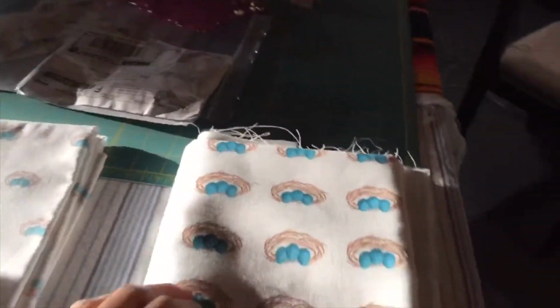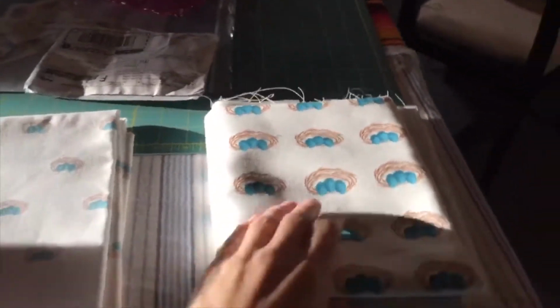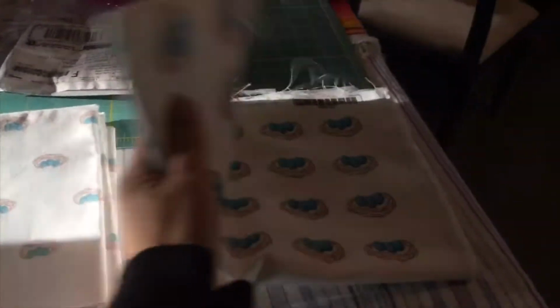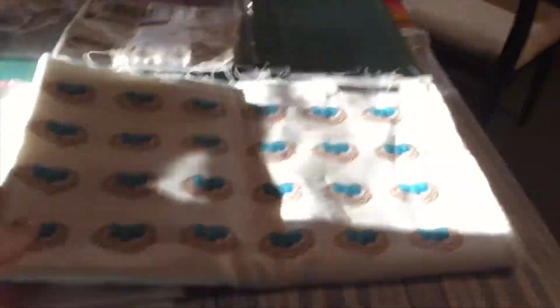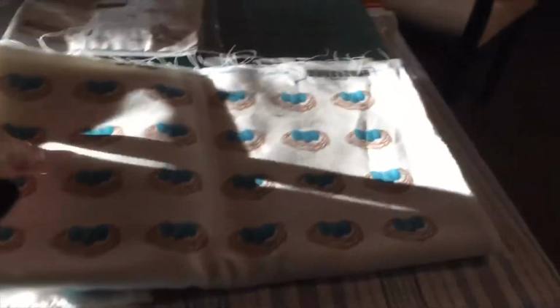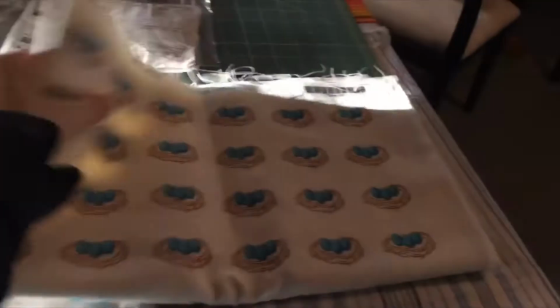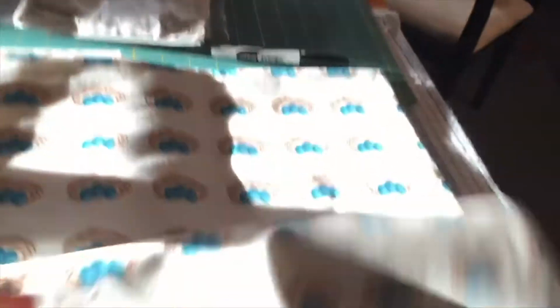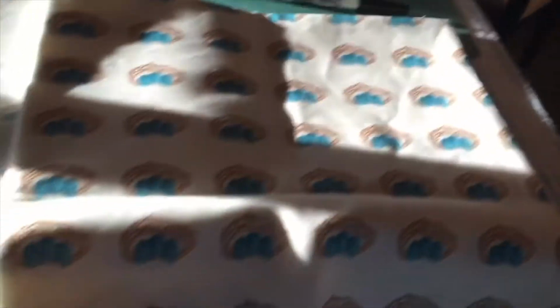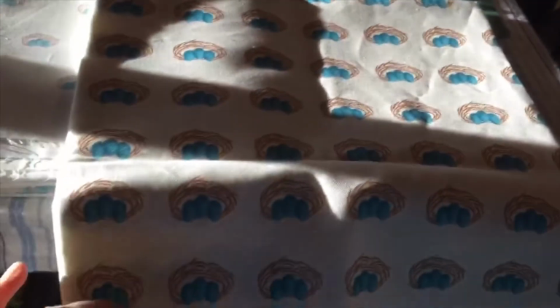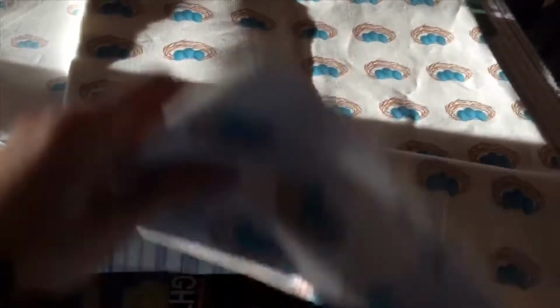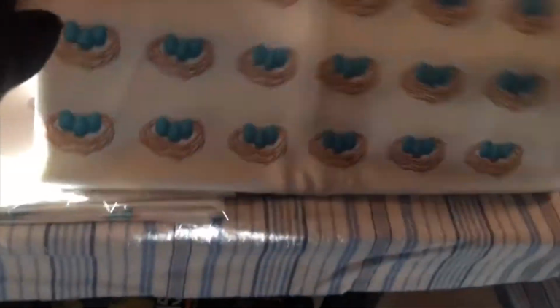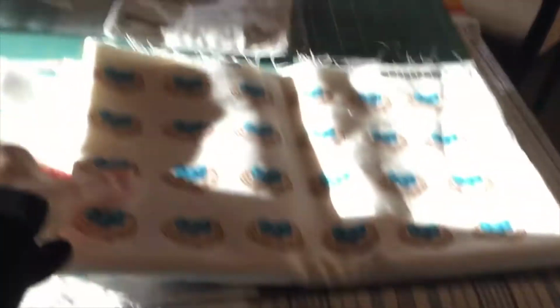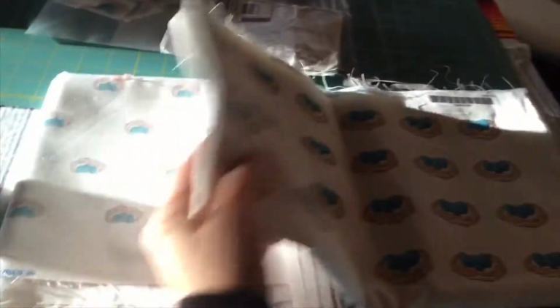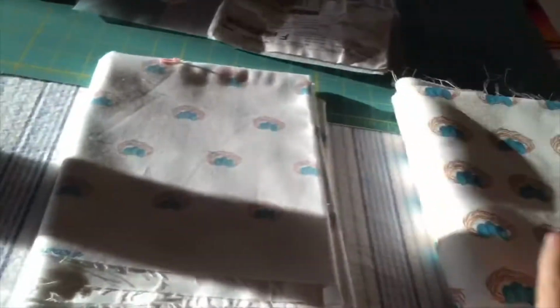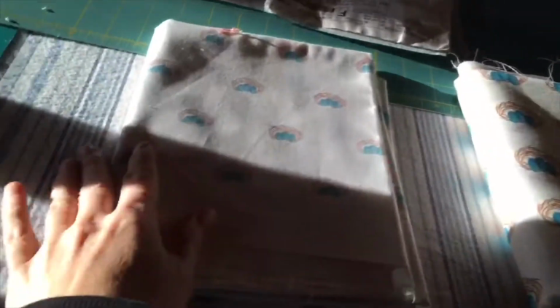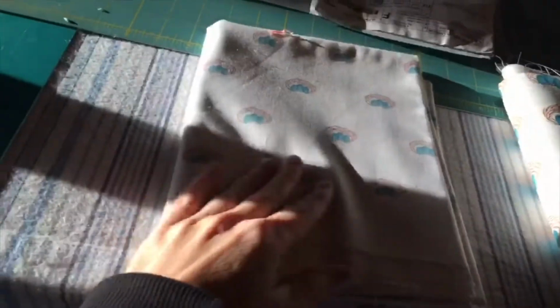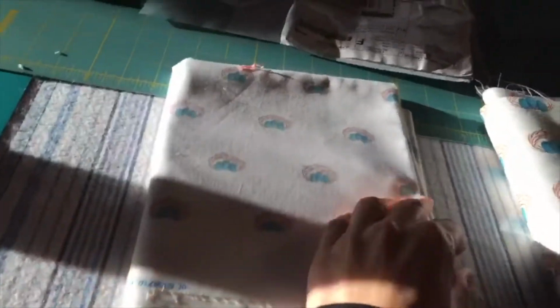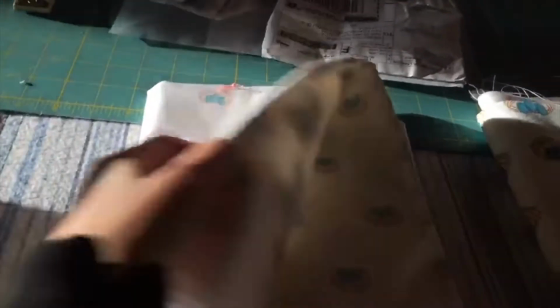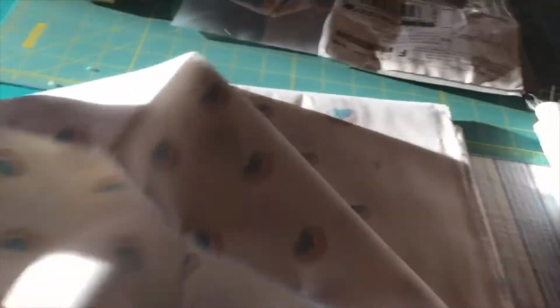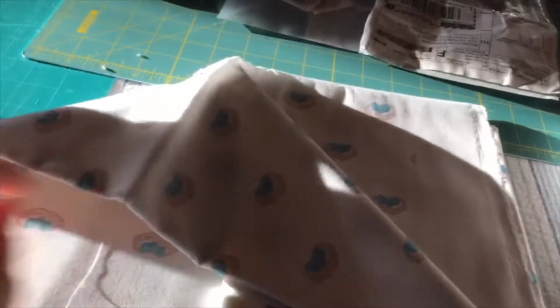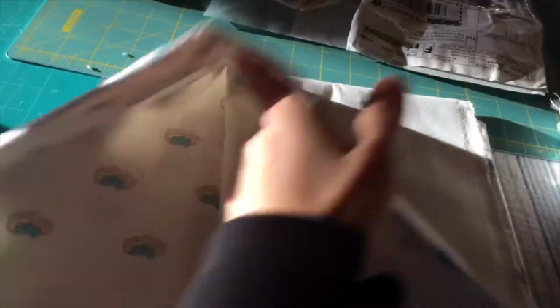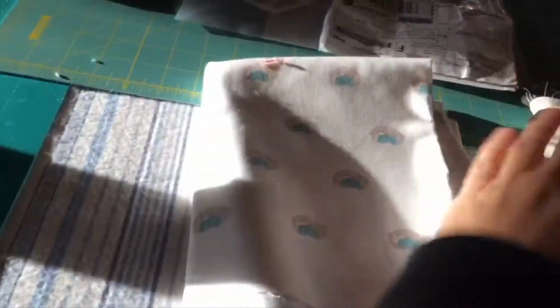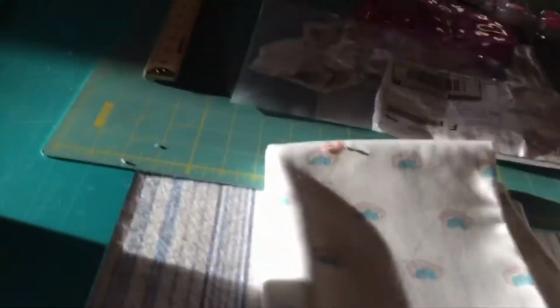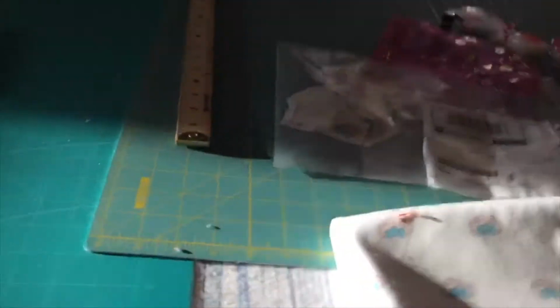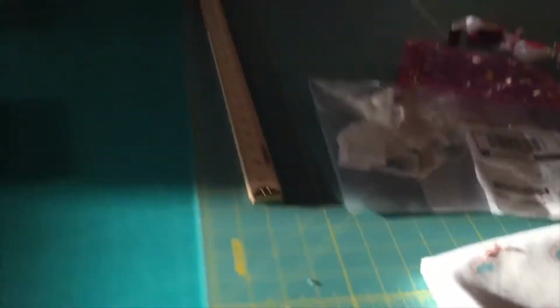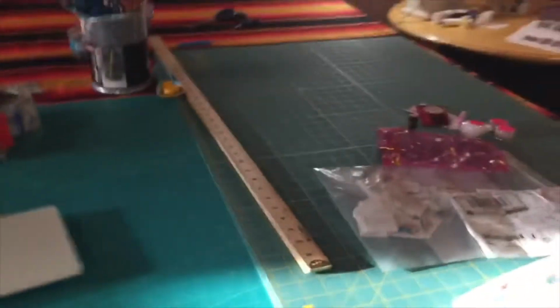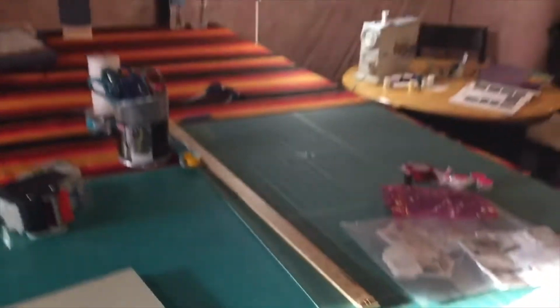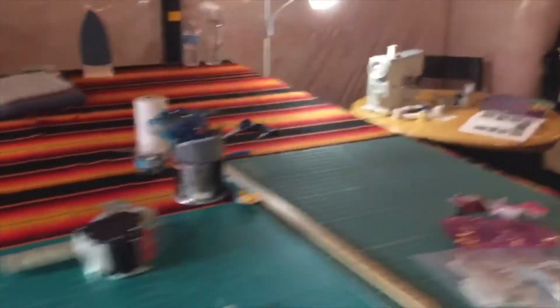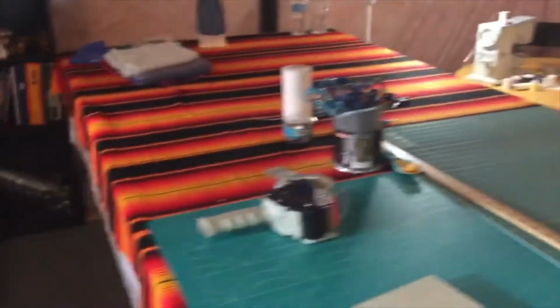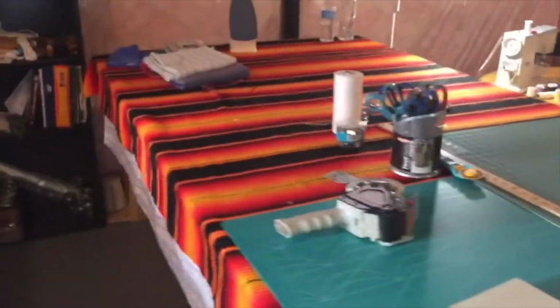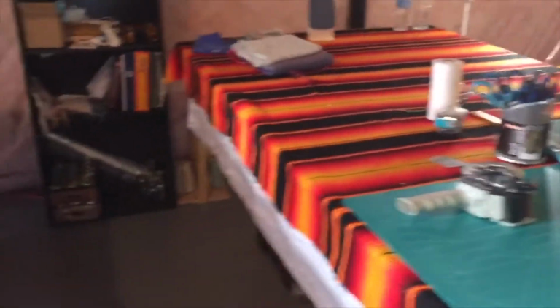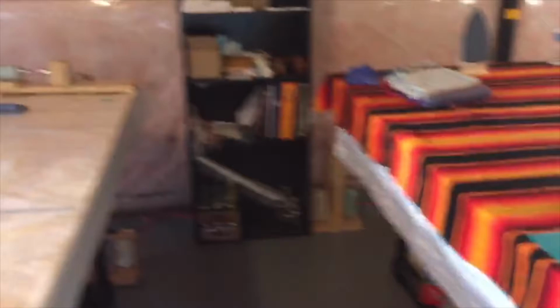Here's some of my custom-made fabric — we actually cut those little nests and turn them into our middle marker — and this is for lining. And that's our one table.